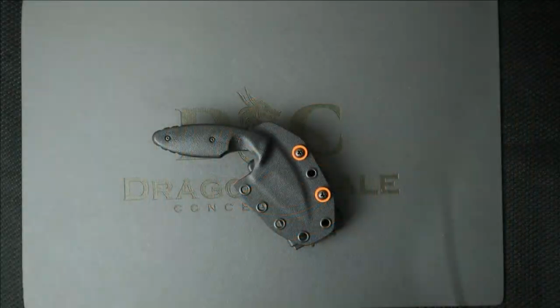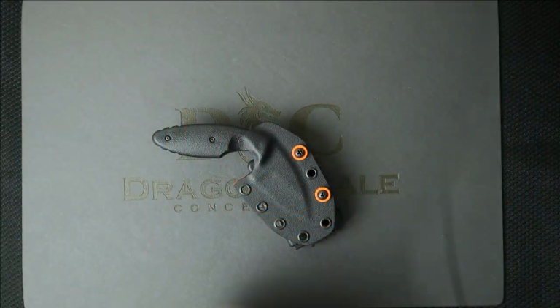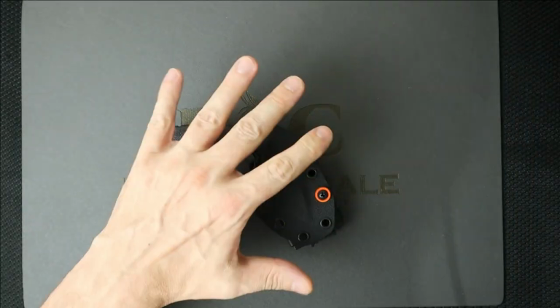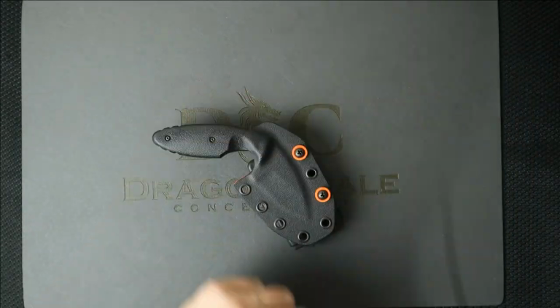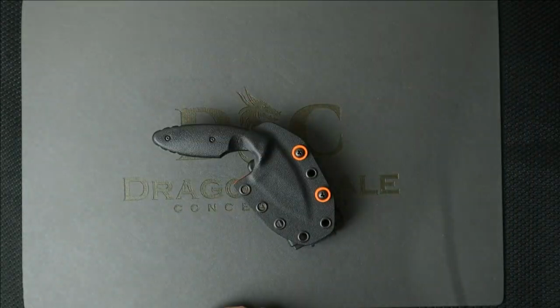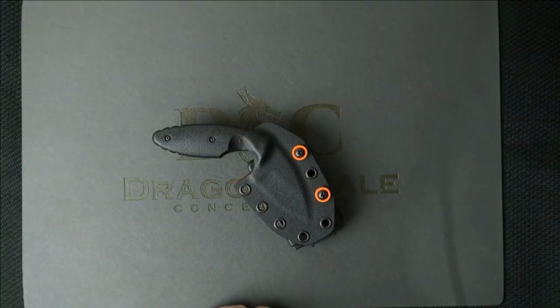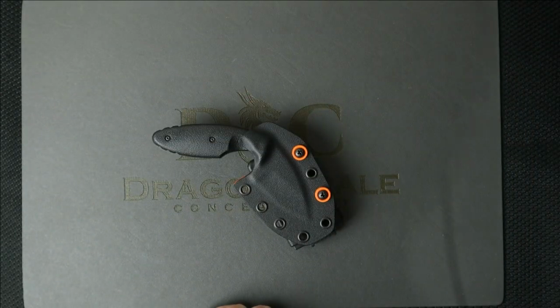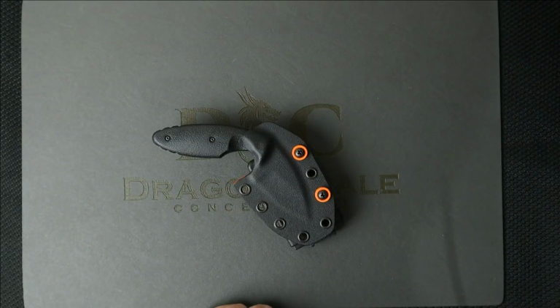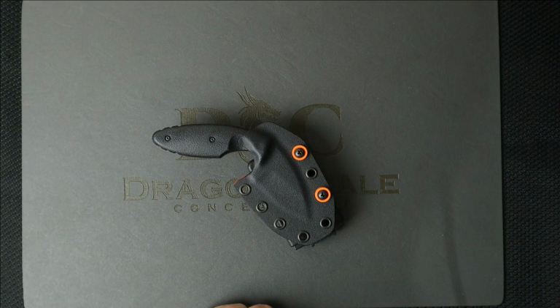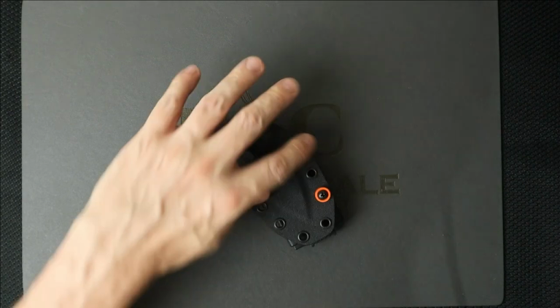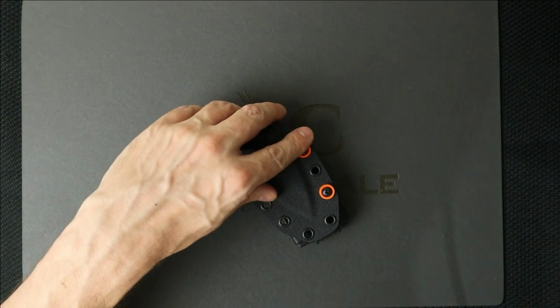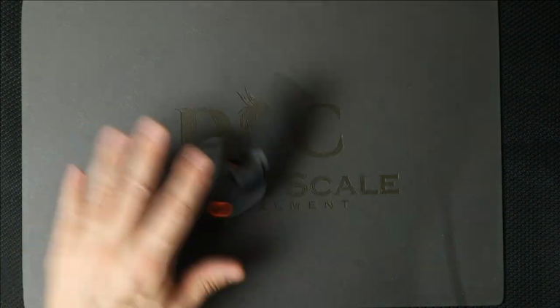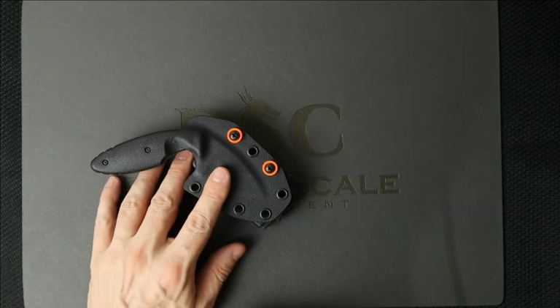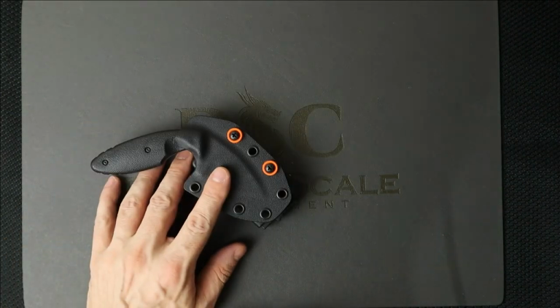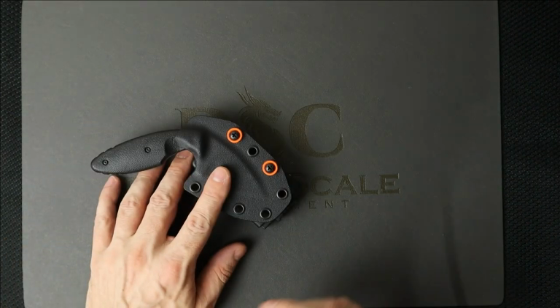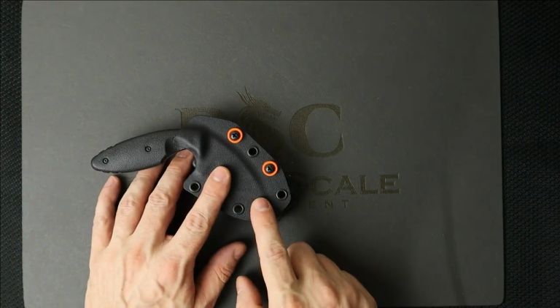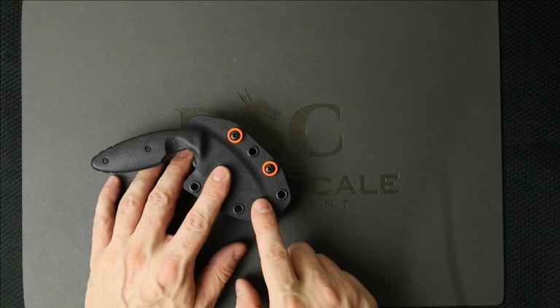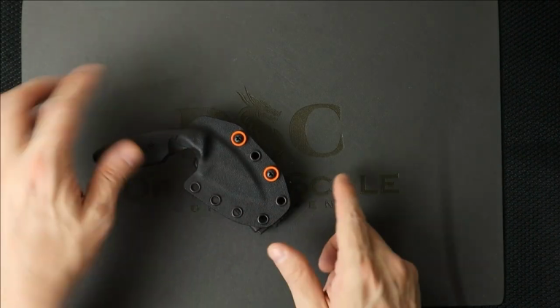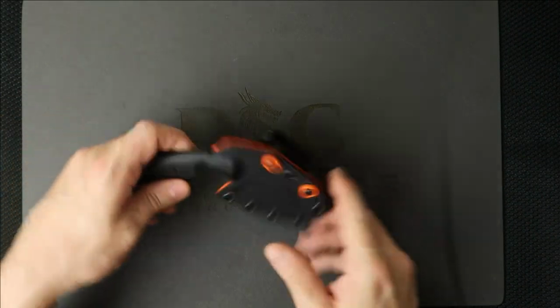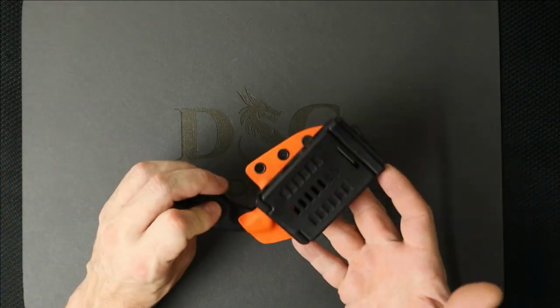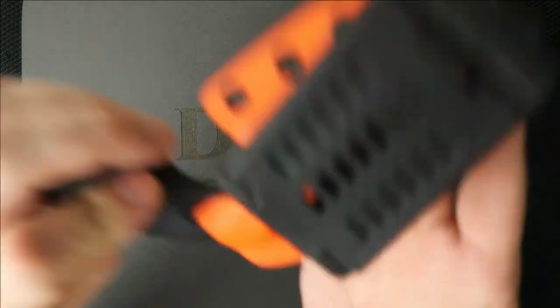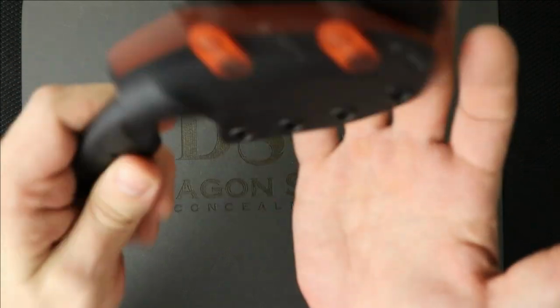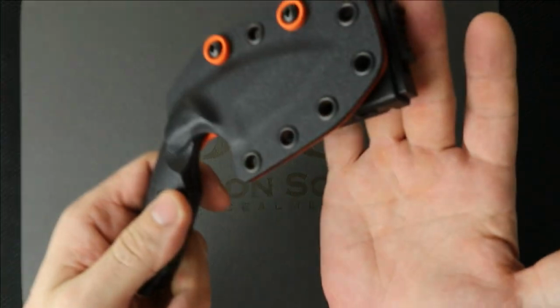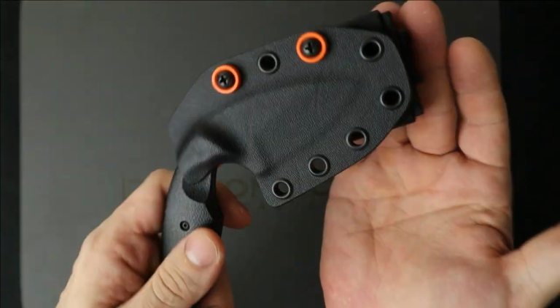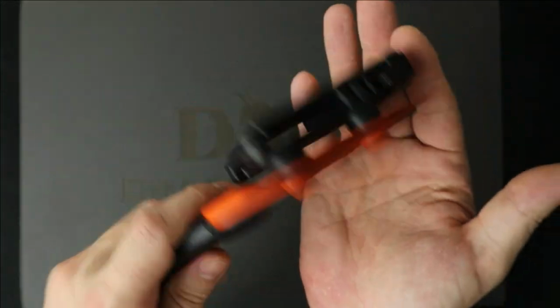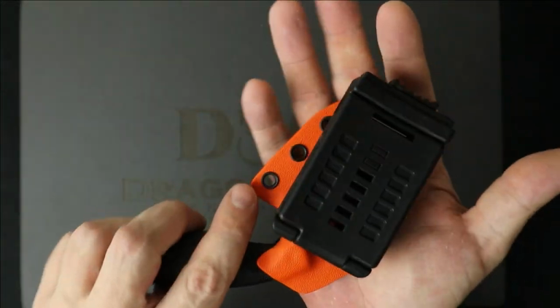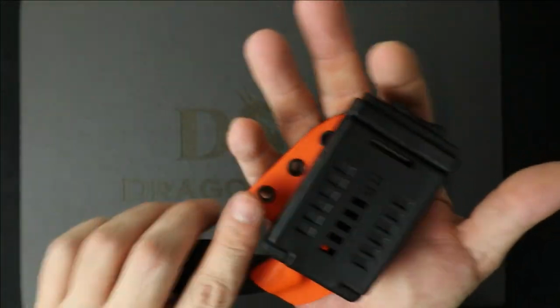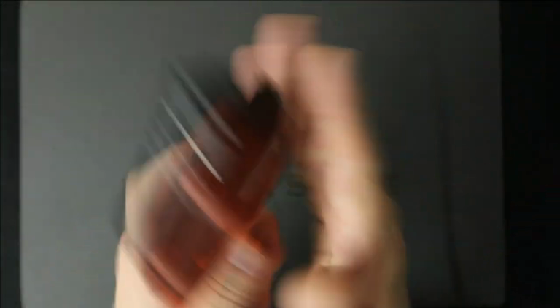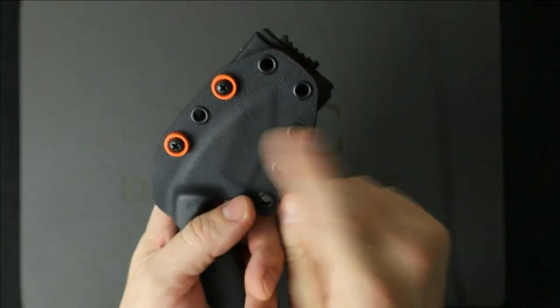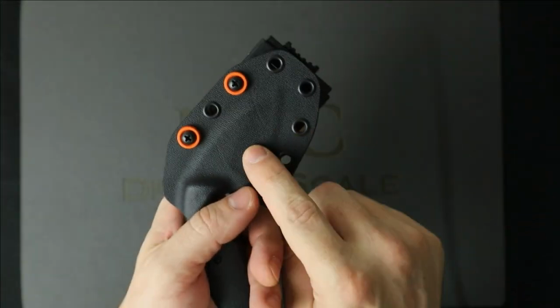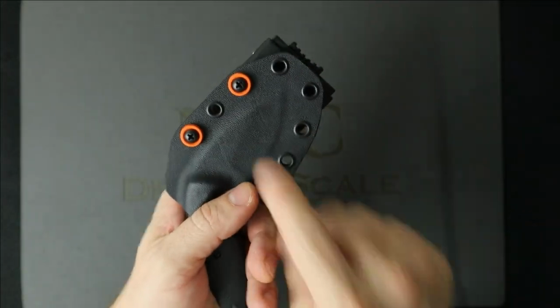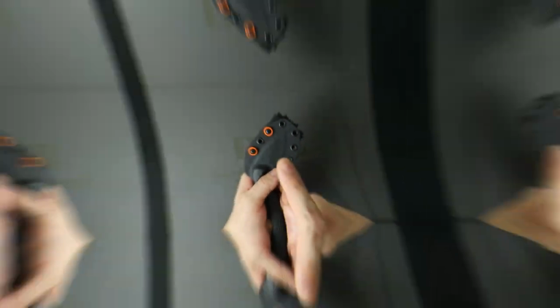Welcome back to 5-Minute Knives, the channel that doesn't know how to do its own lighting. Today, we're going to talk about this little TDI beast that I made this snazzy, frazzy sheath for. But first, let's try to sell one of these sheaths to you guys.